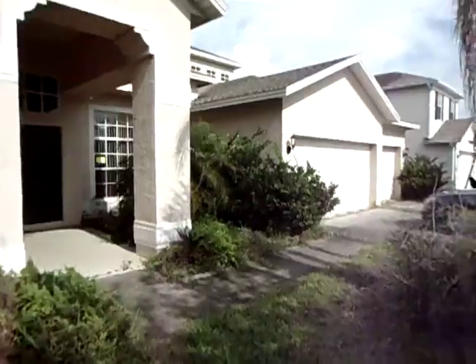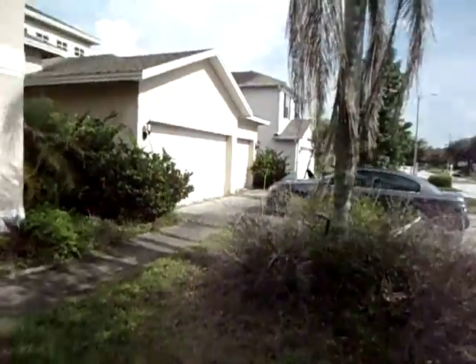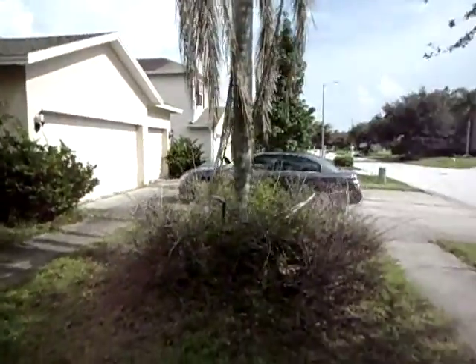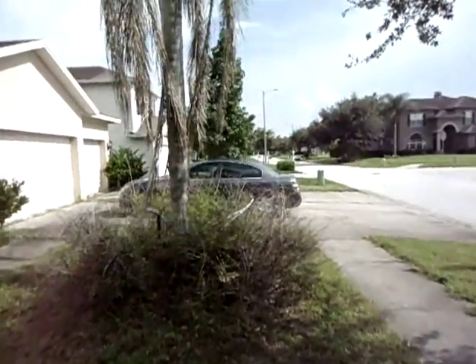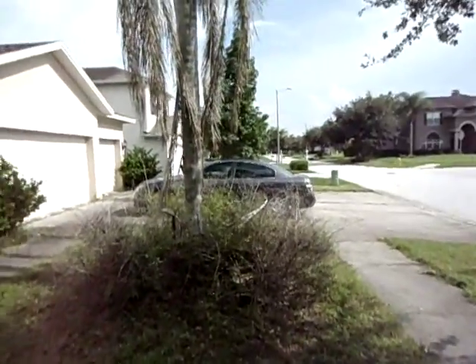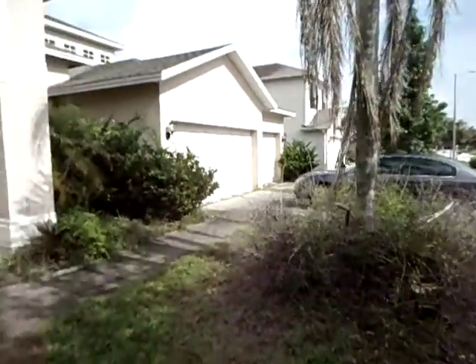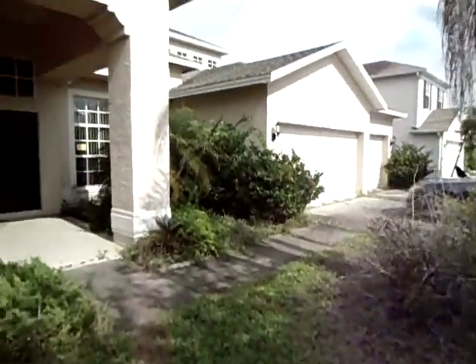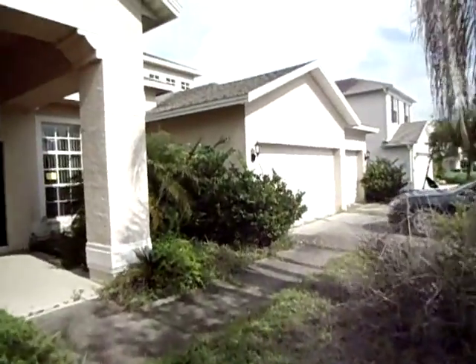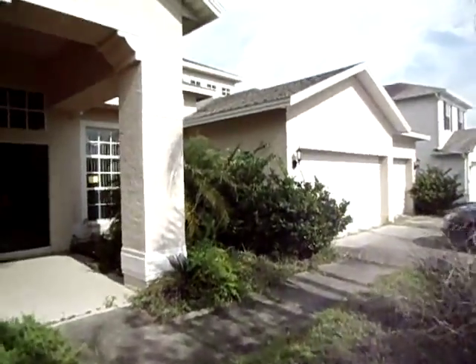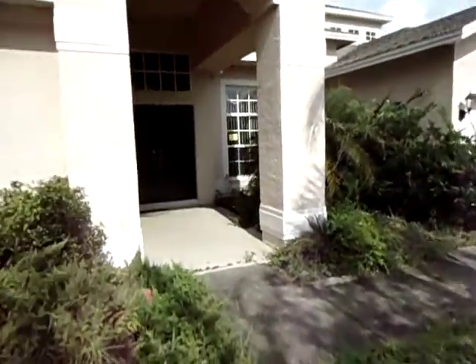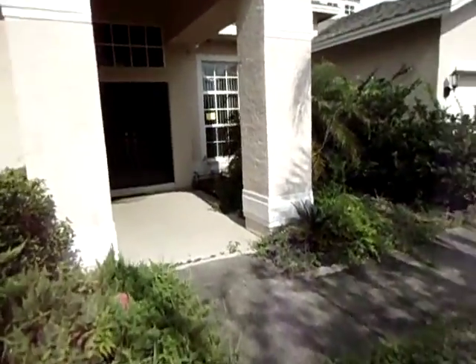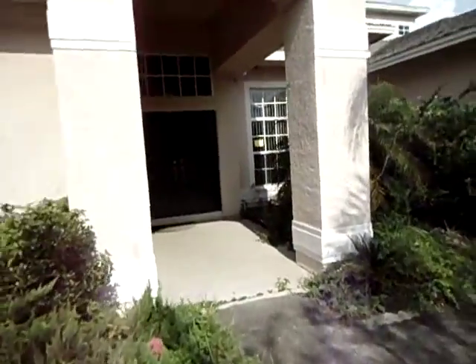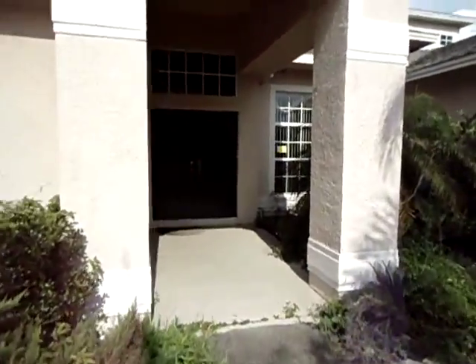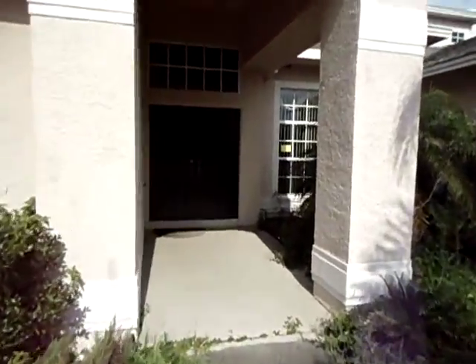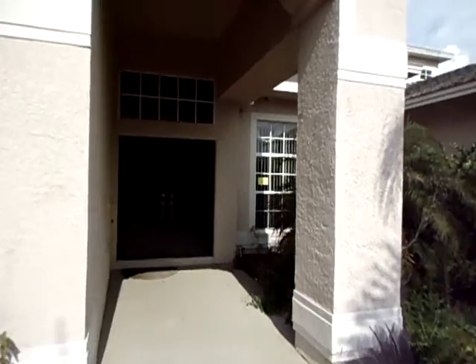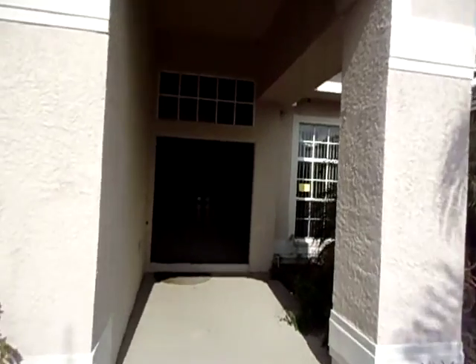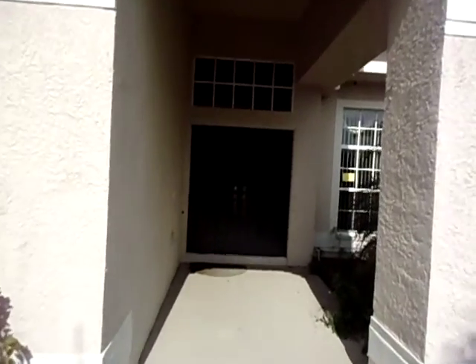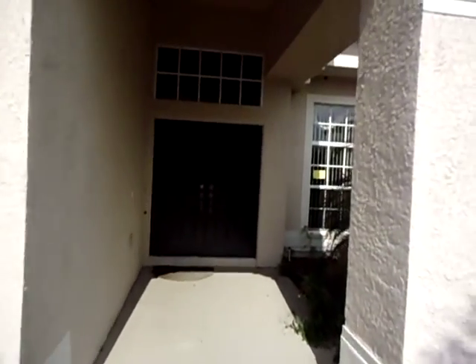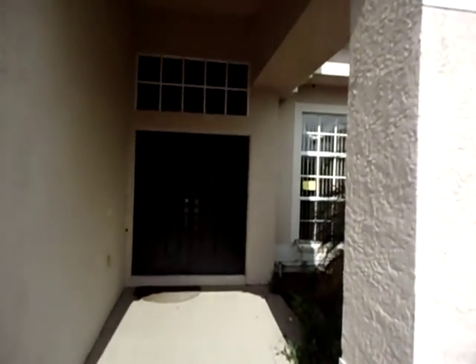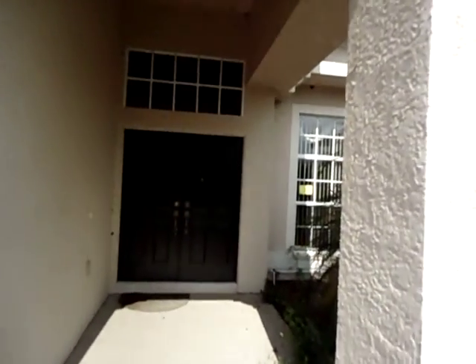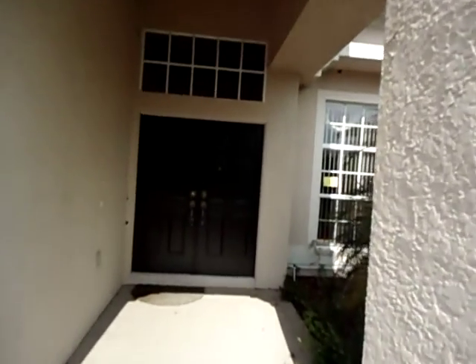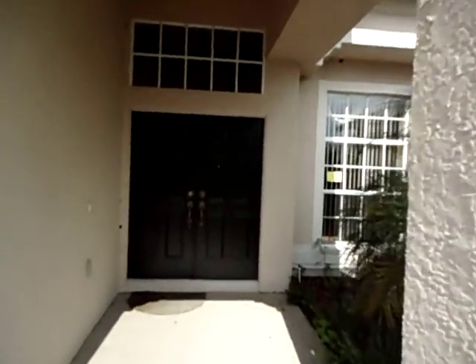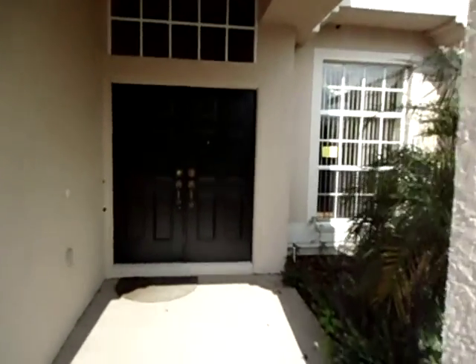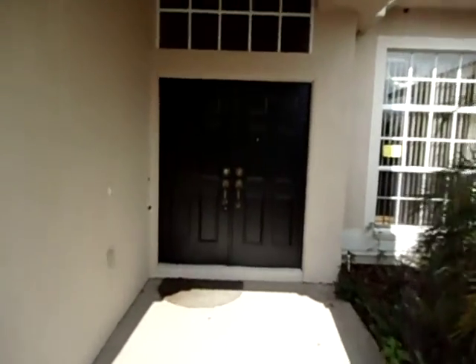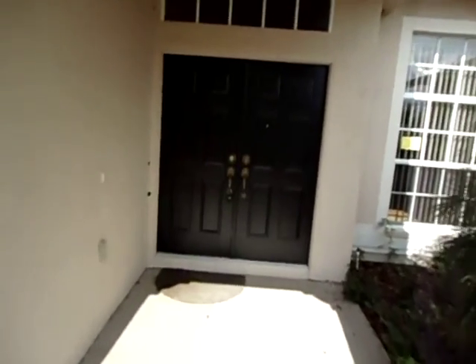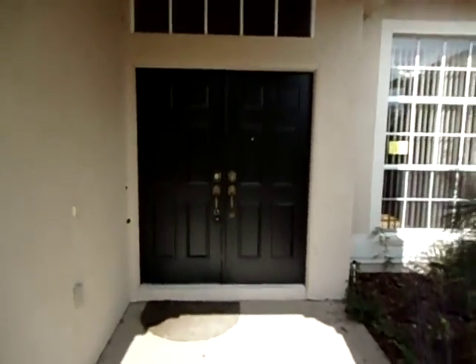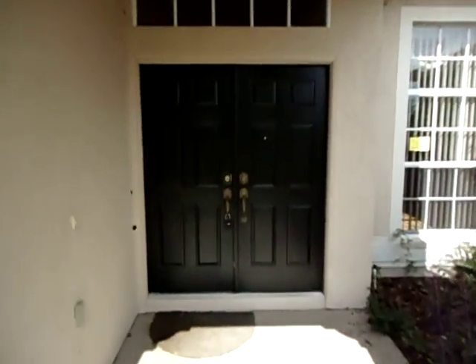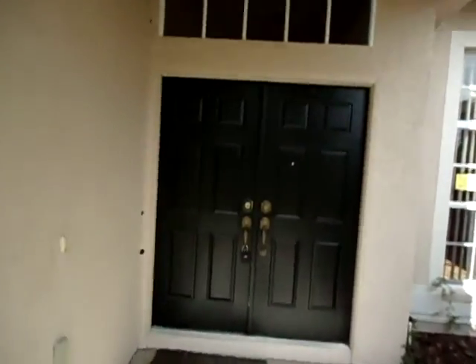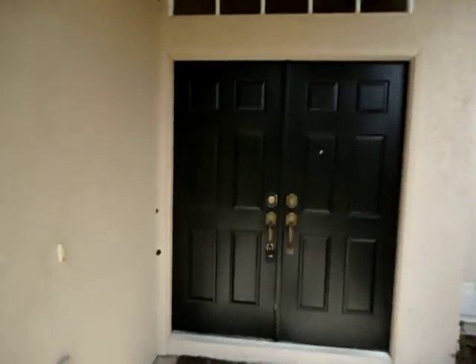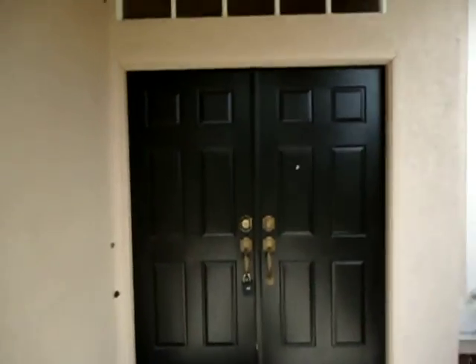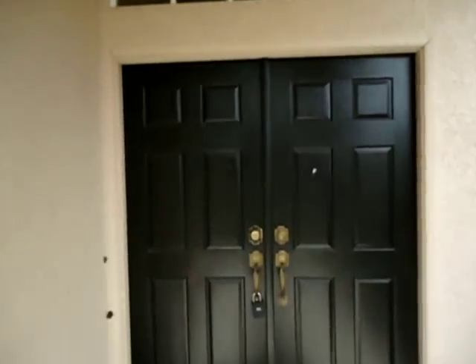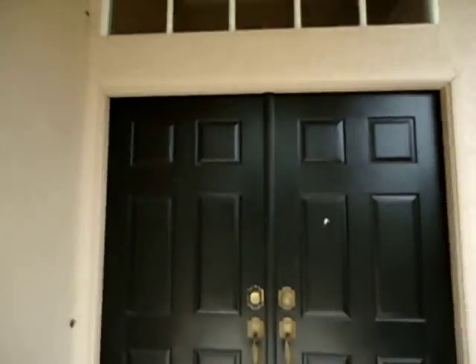It needs some attention. It needs some landscaping and love, but it's not bad. Hold on one second, I'm going to unlock the door here. I'll be right back.